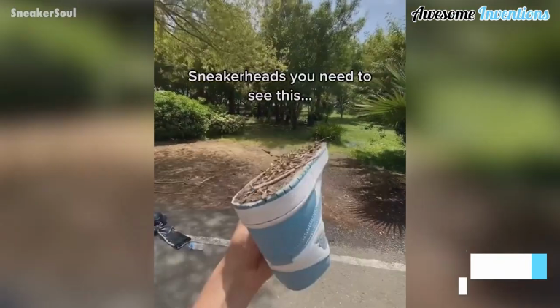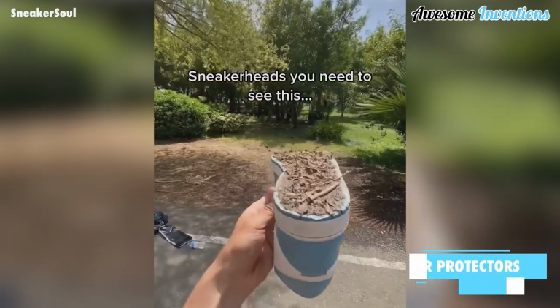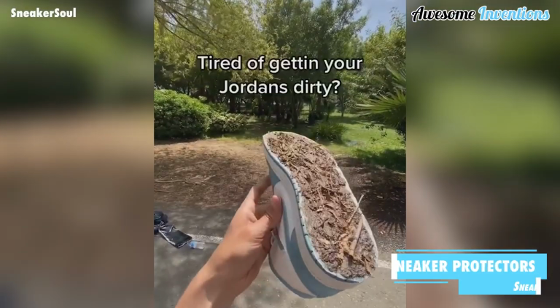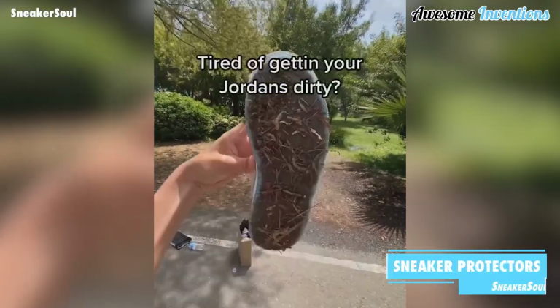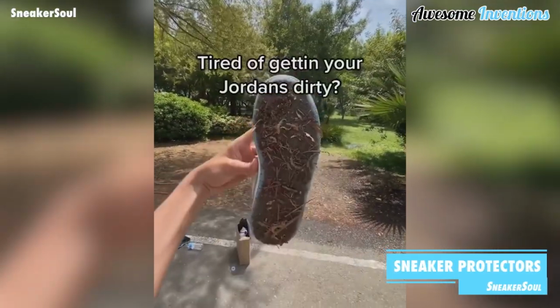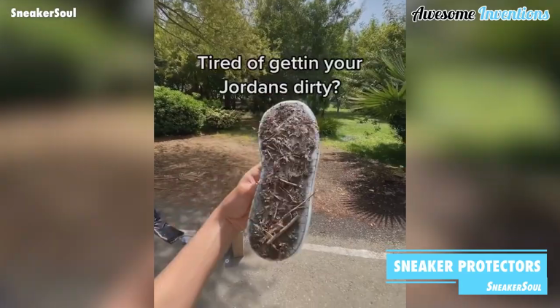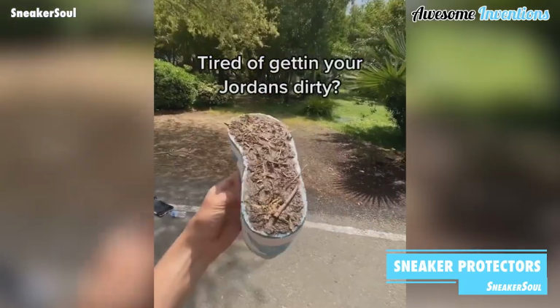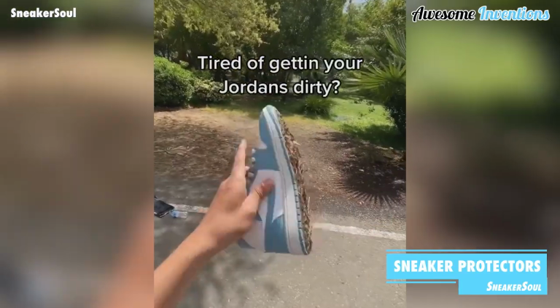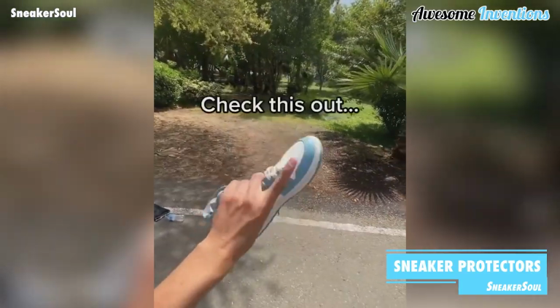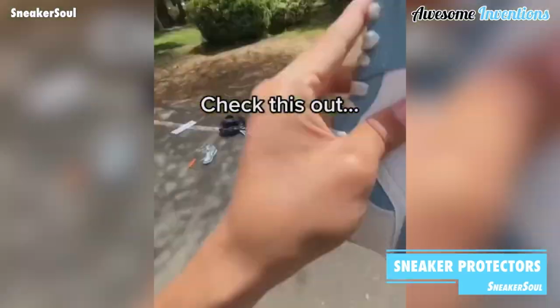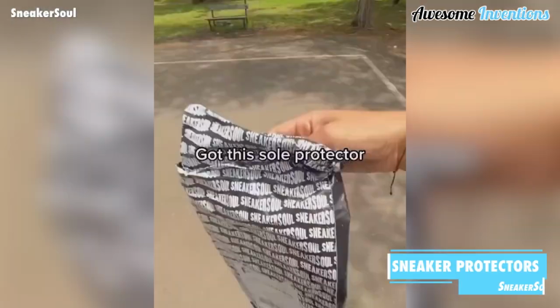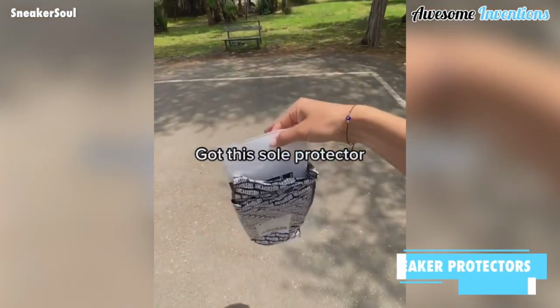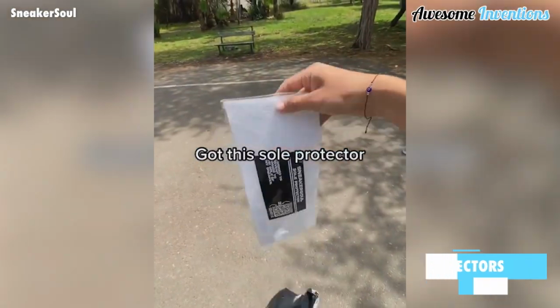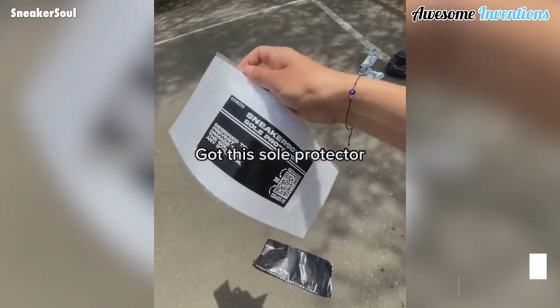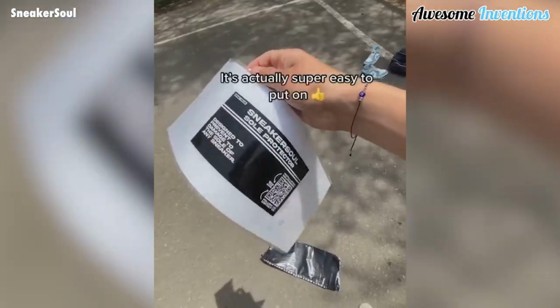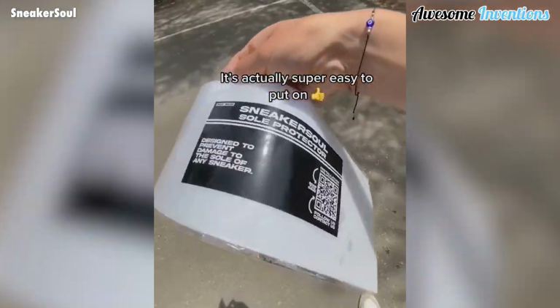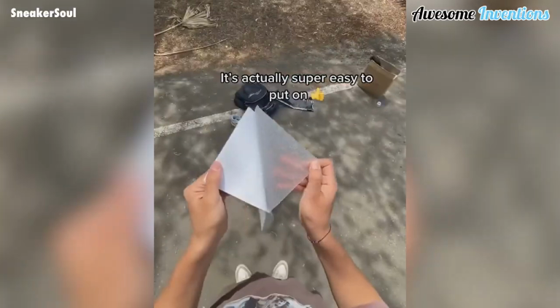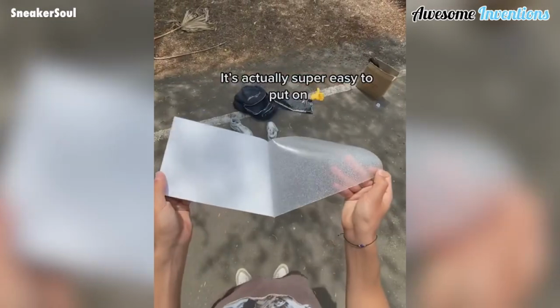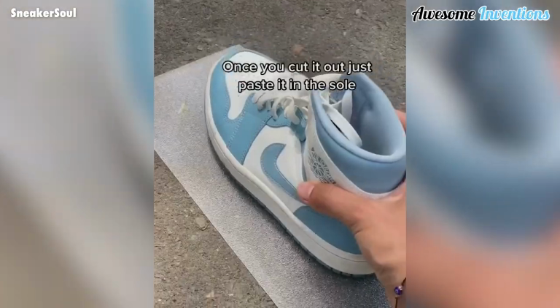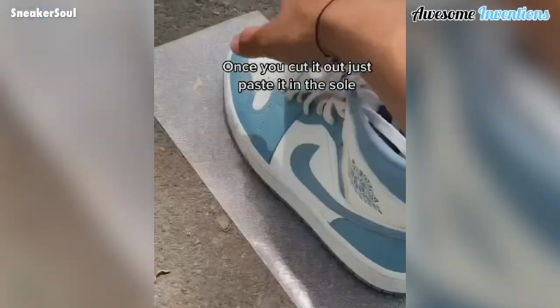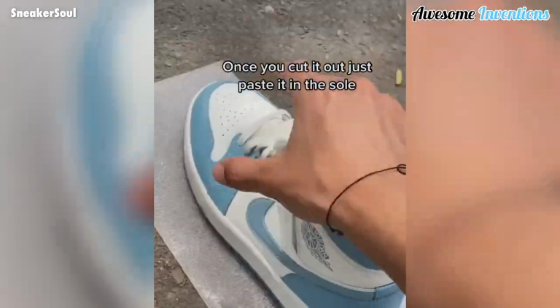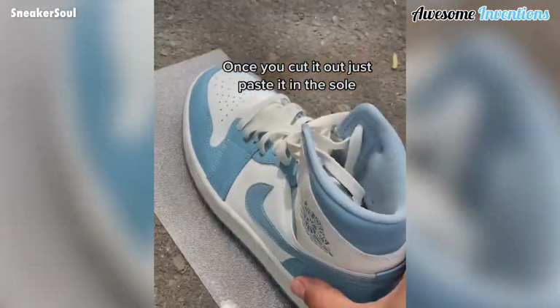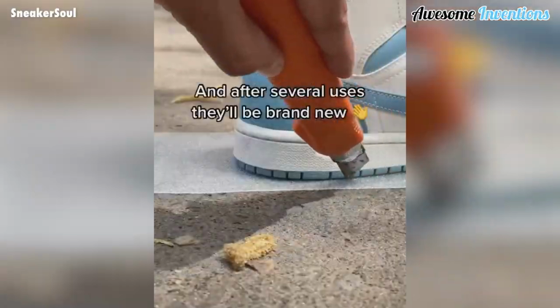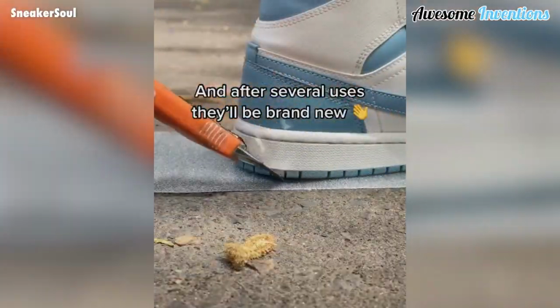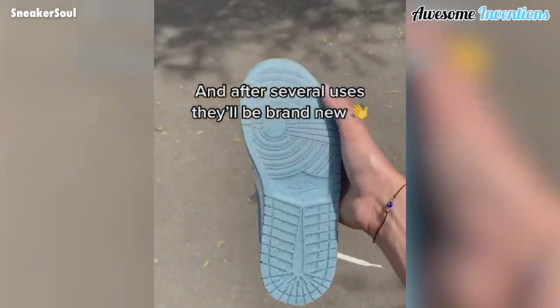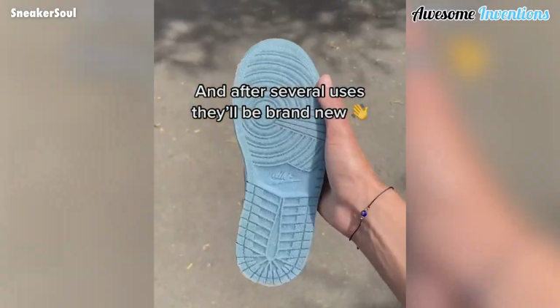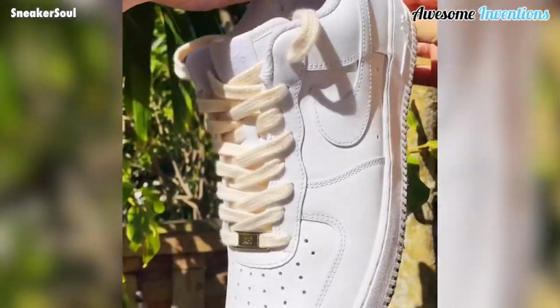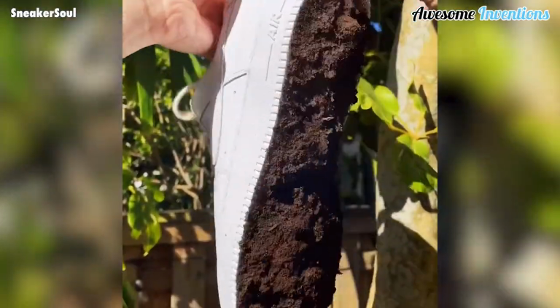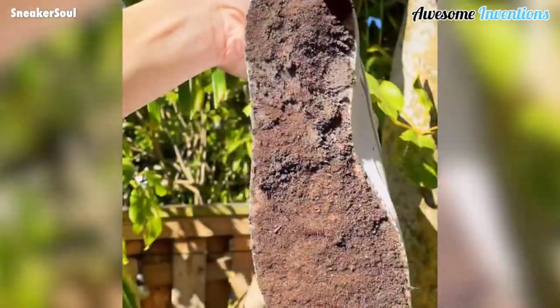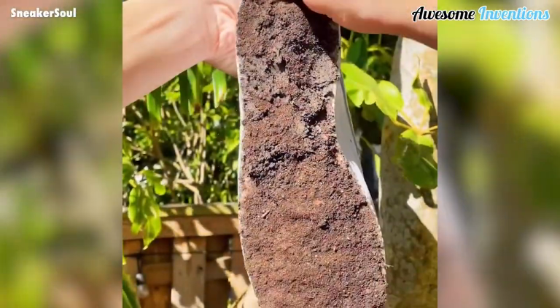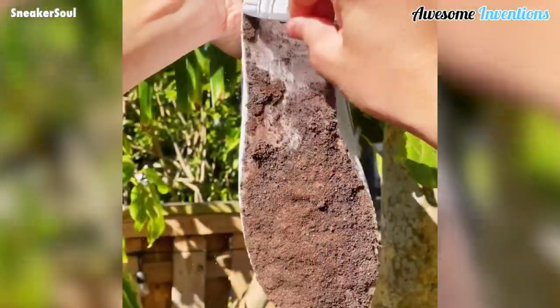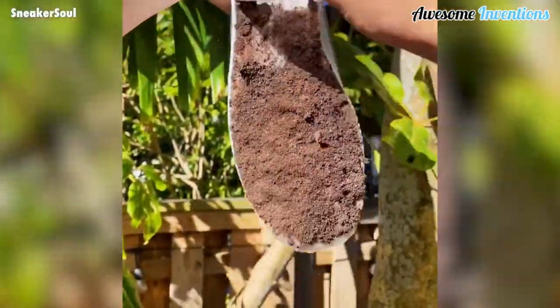For some people, sneakers are more than just shoes and must be protected at all costs. That's where these sneaker sole protectors step in. These can keep the bottoms of your beloved kicks free from wear and tear, ensuring they still look as good as new.